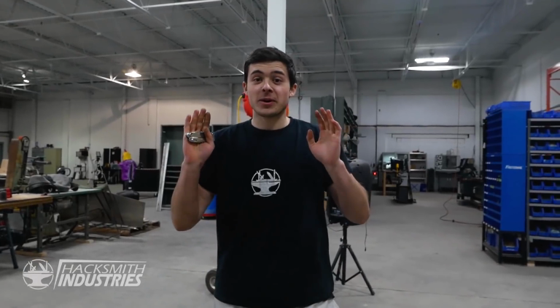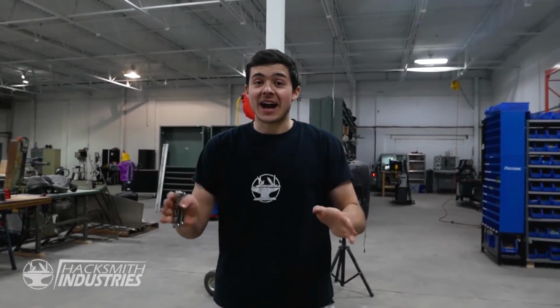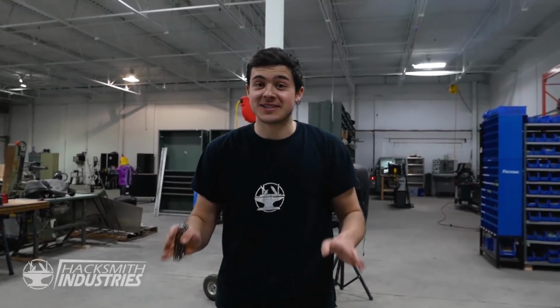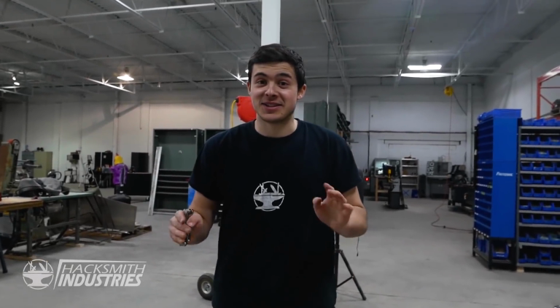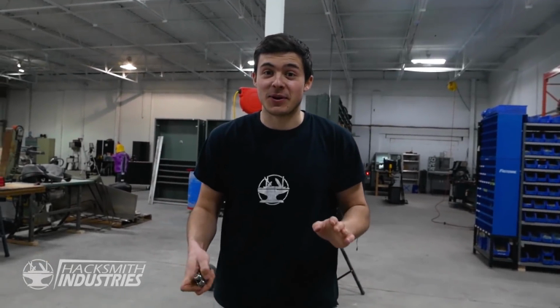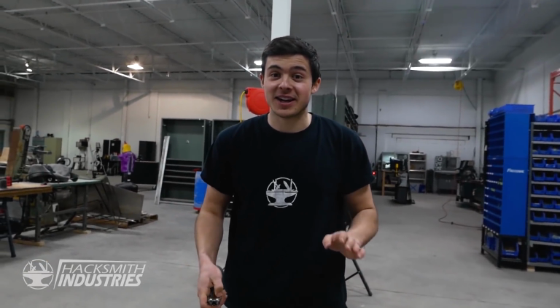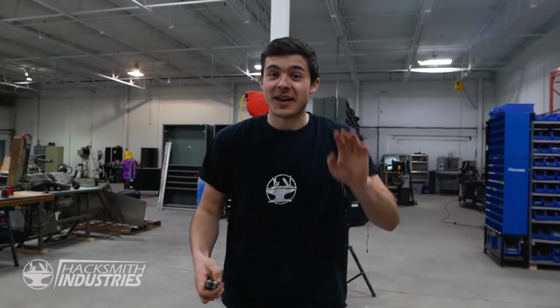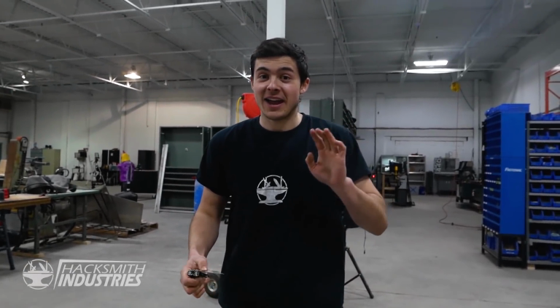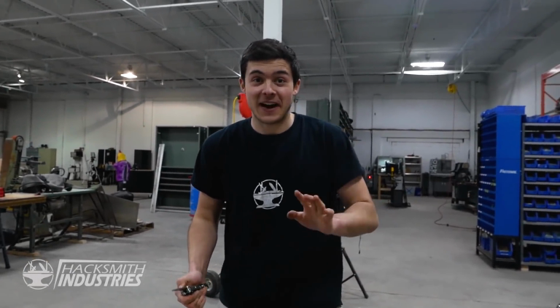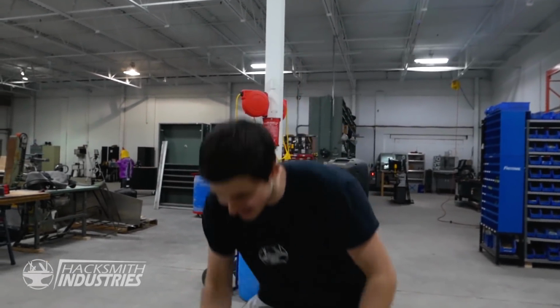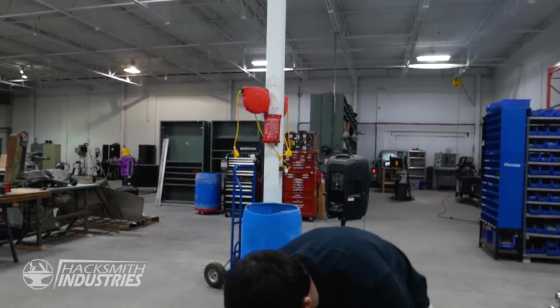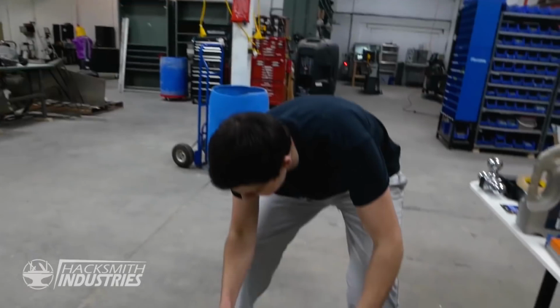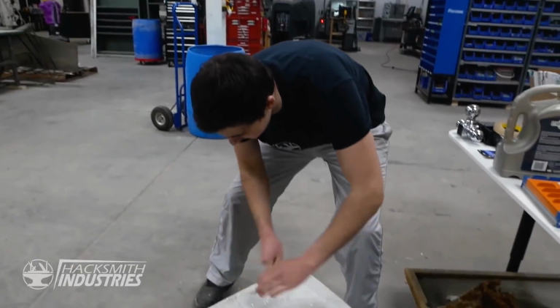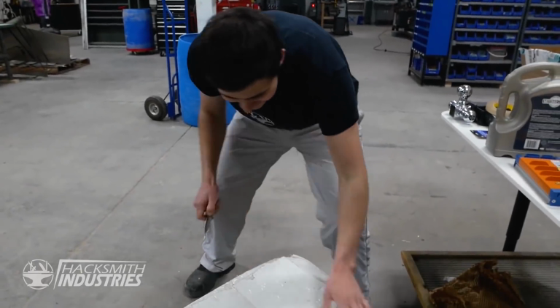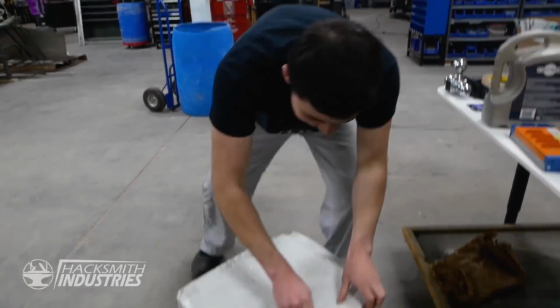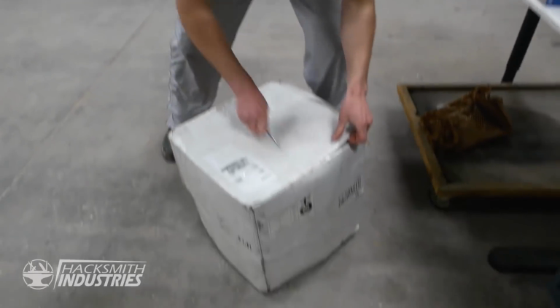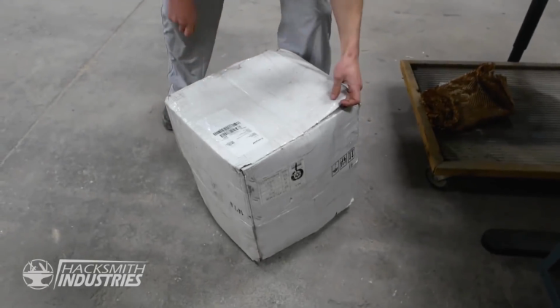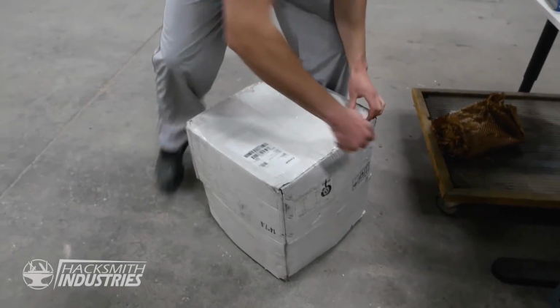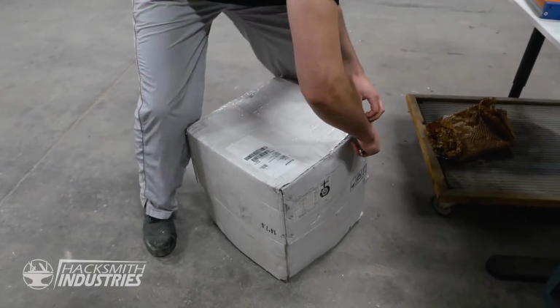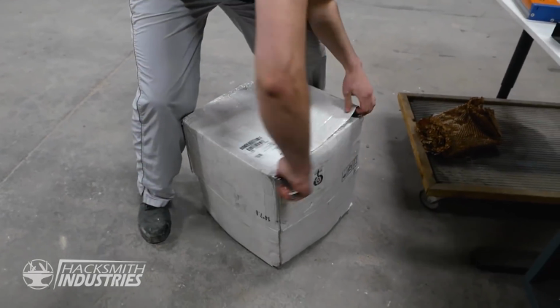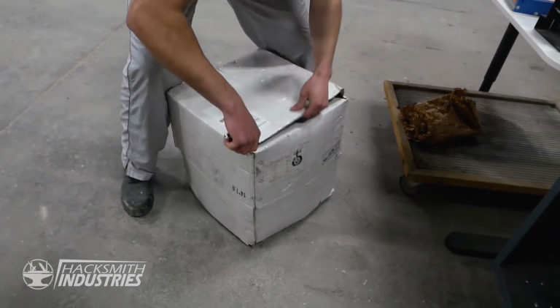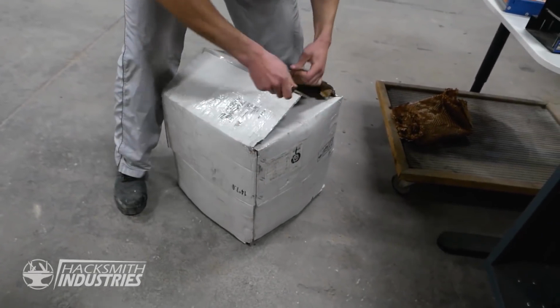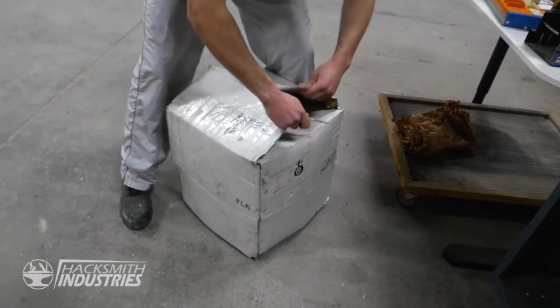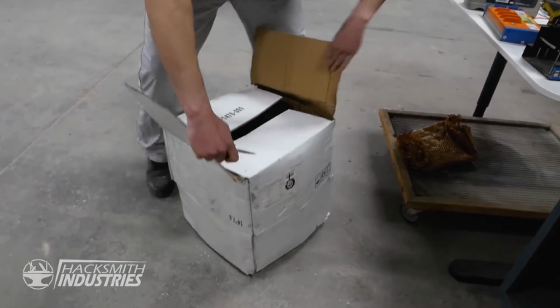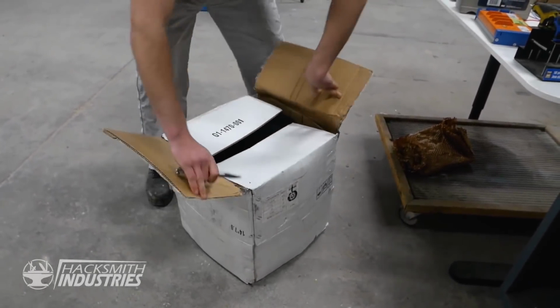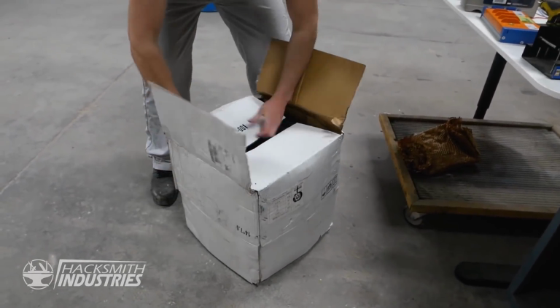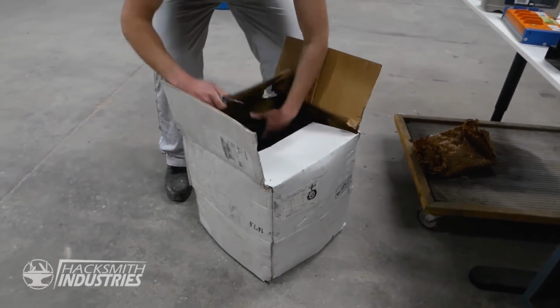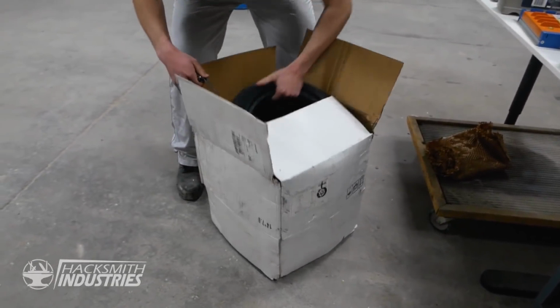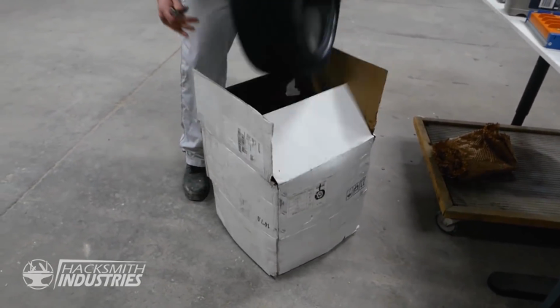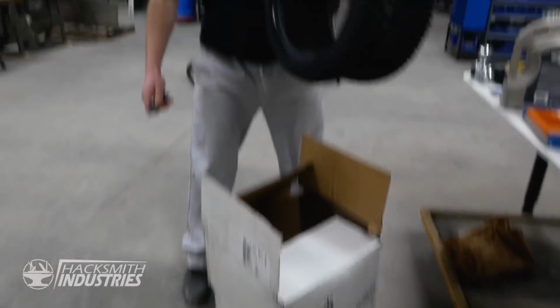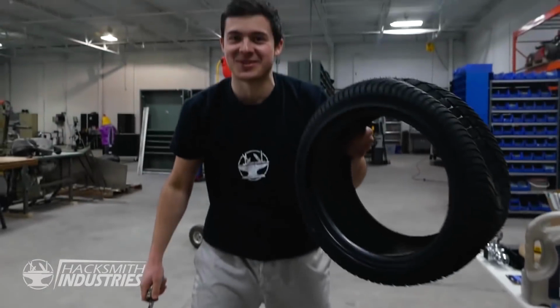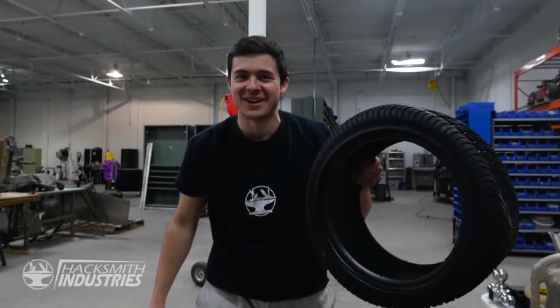We've been working tireless days on this project, and finally — our tires arrived!